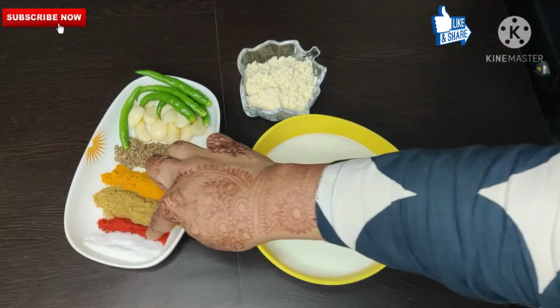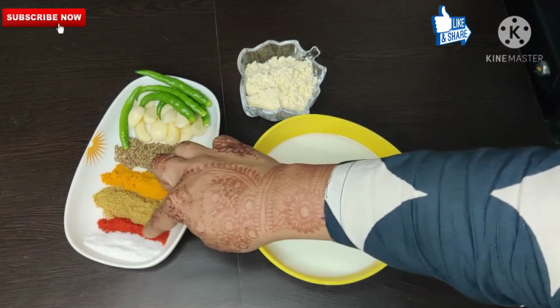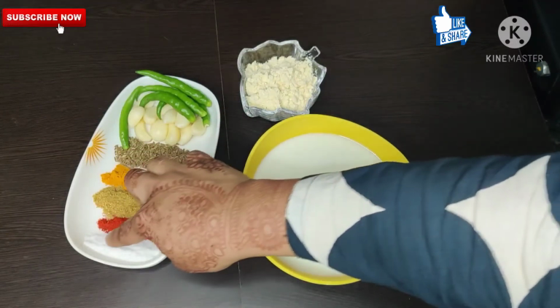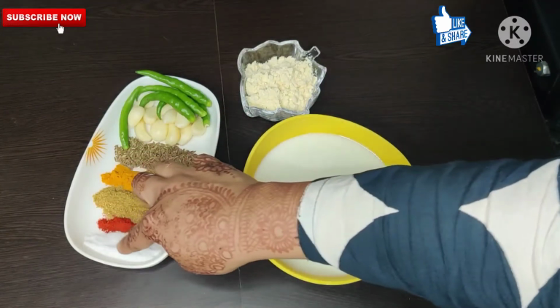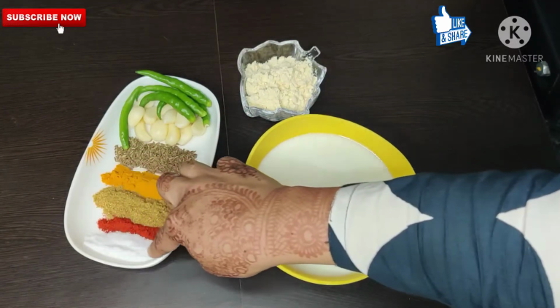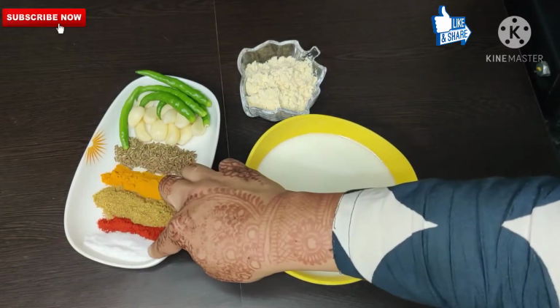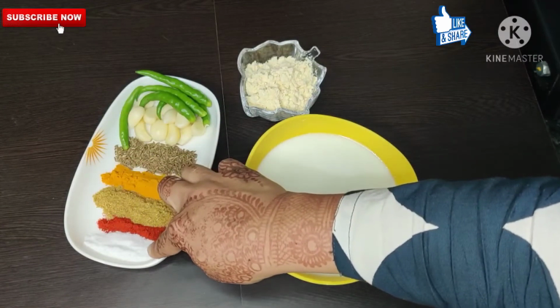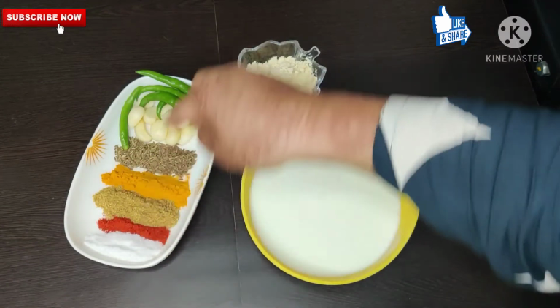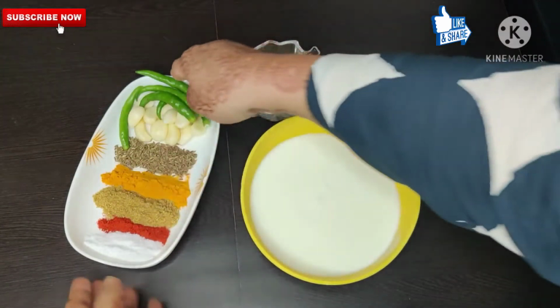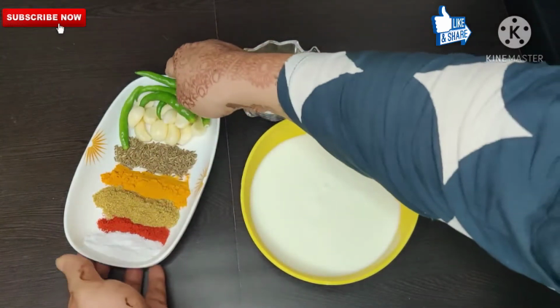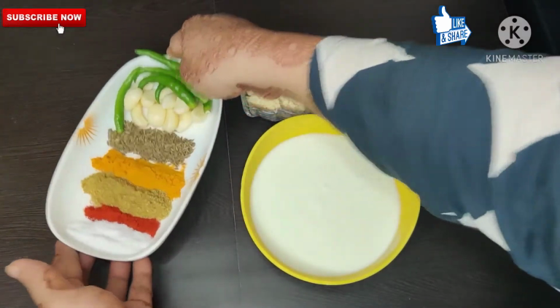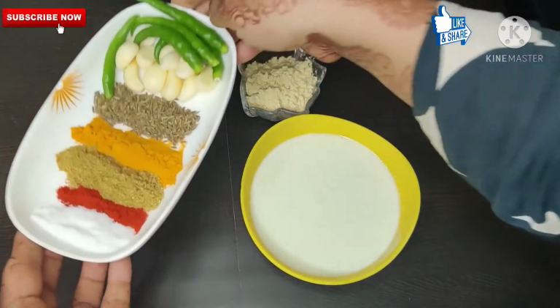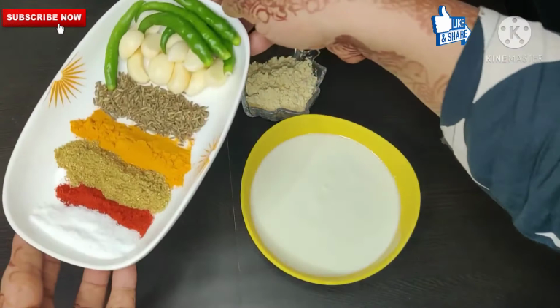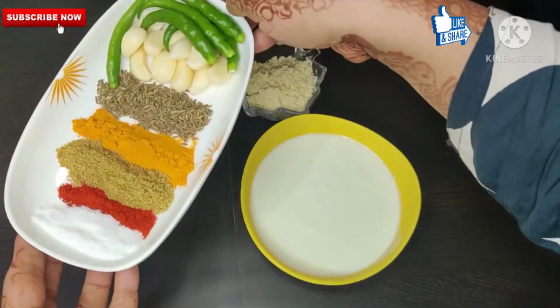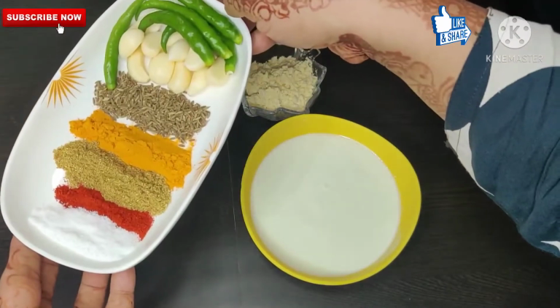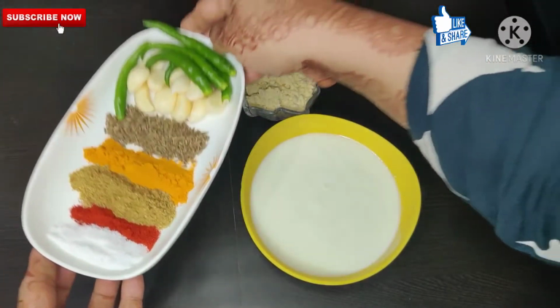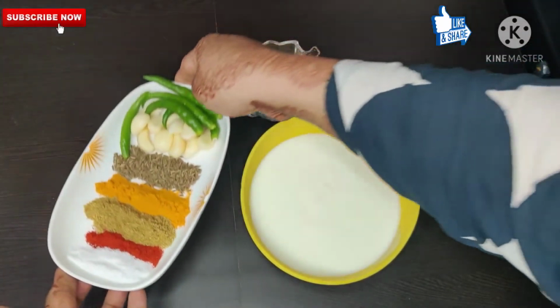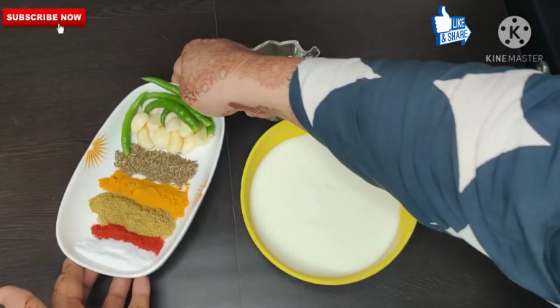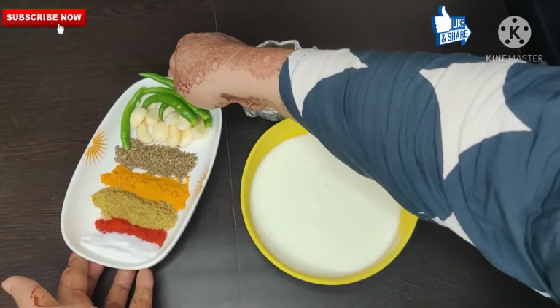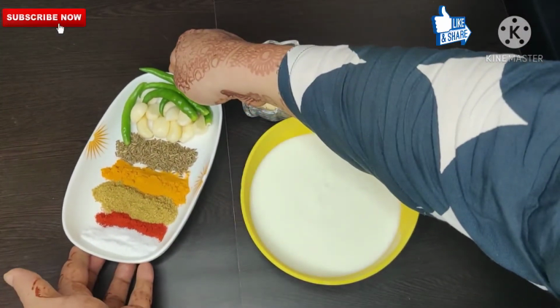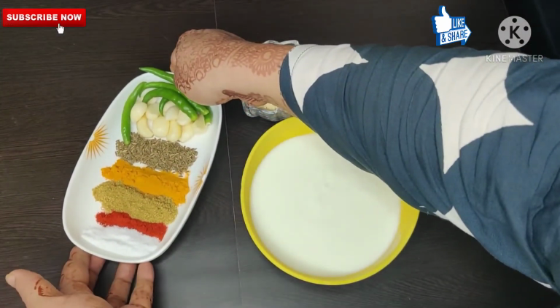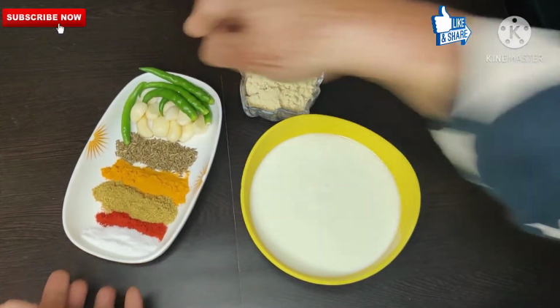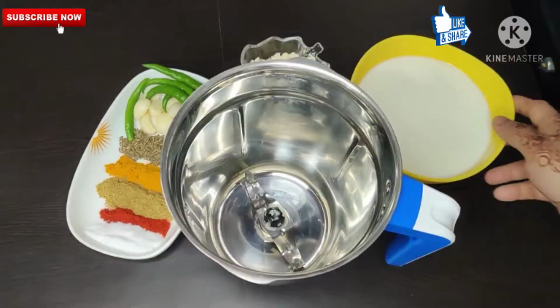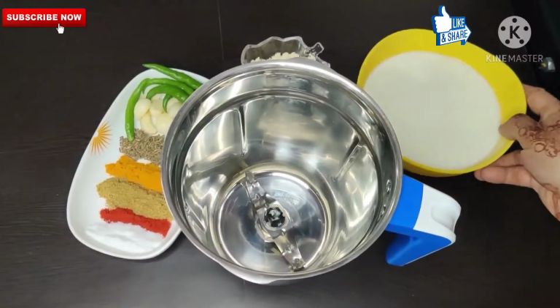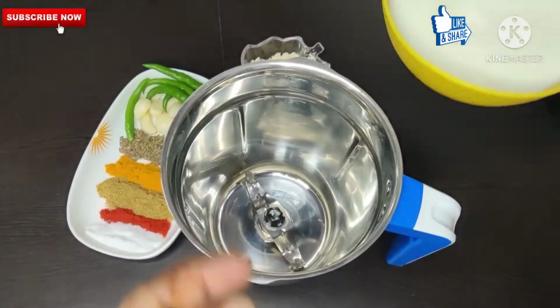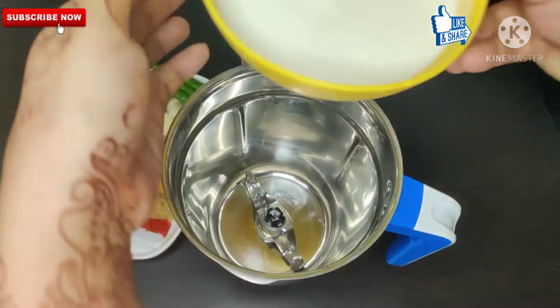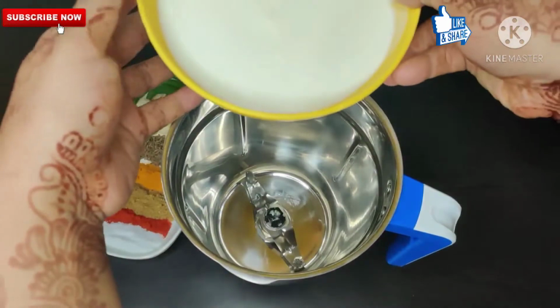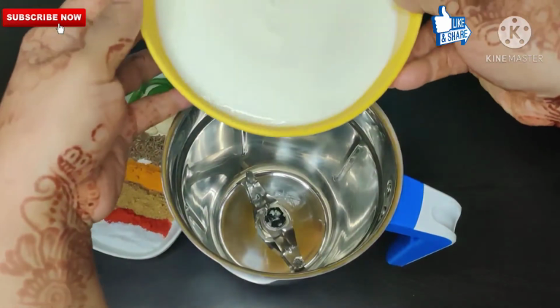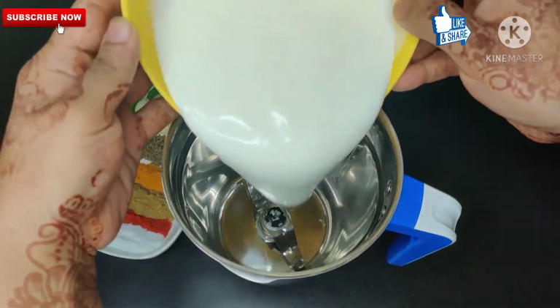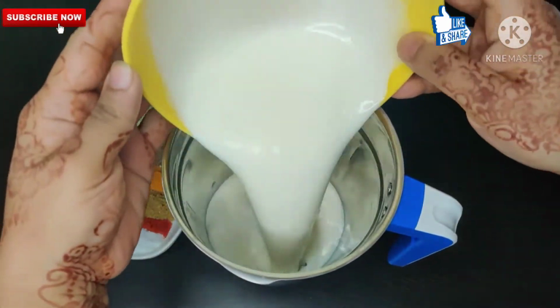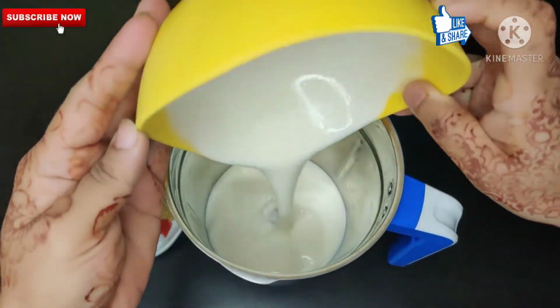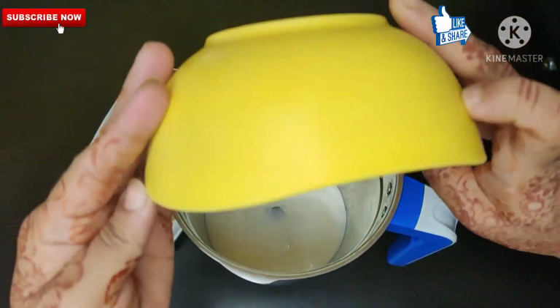Dhaniya powder 1 chamuch, mirchi powder 1 chamuch, half chamuch and namak. The spices are: harimi, lehsan, zira, haldi, dhaniya, mirchi powder, and namak.